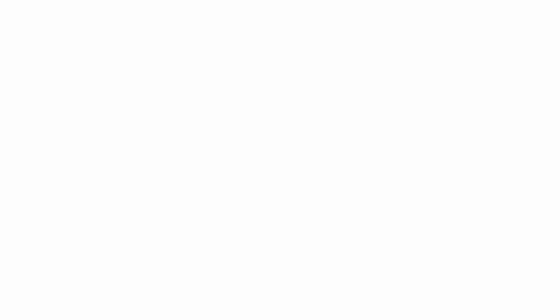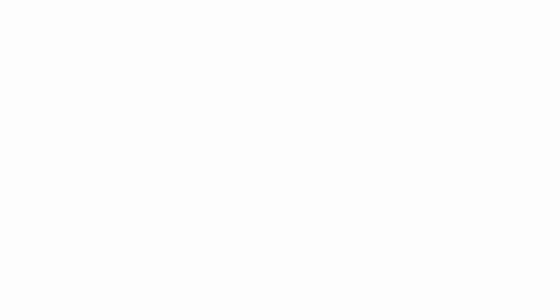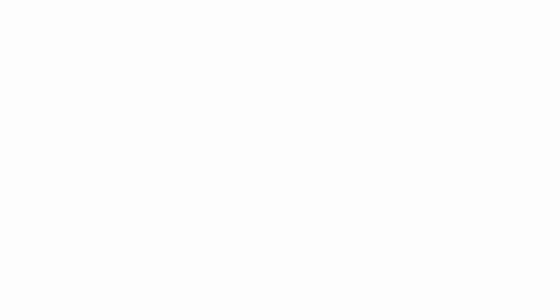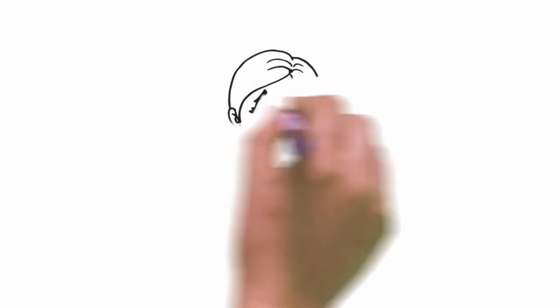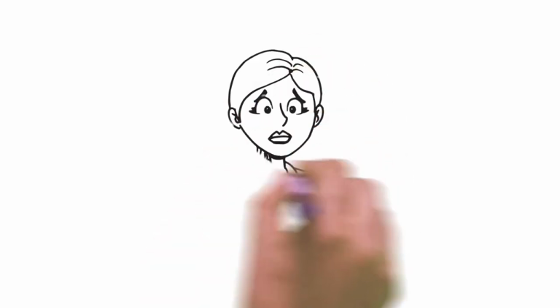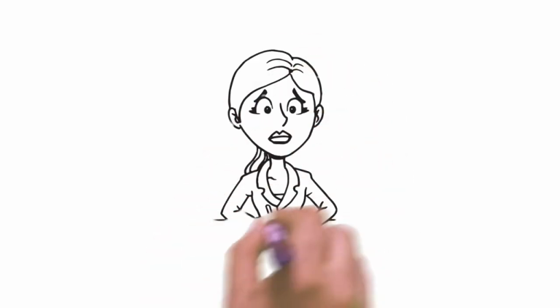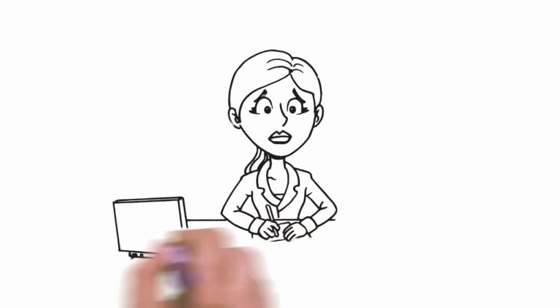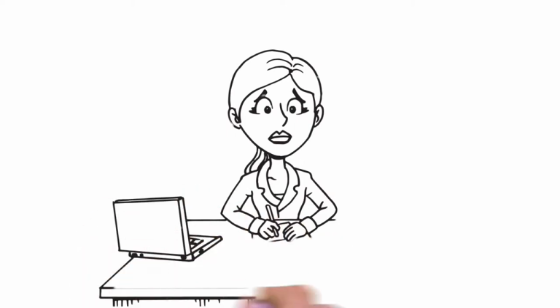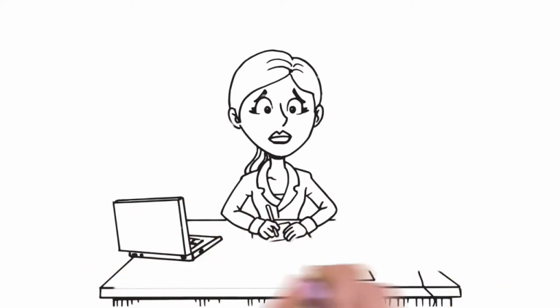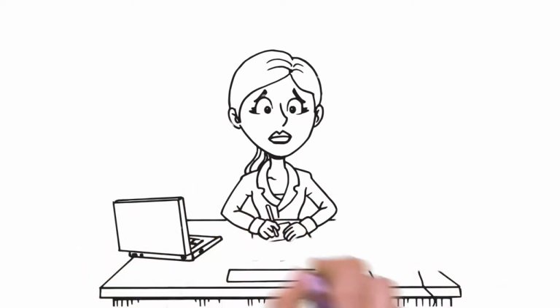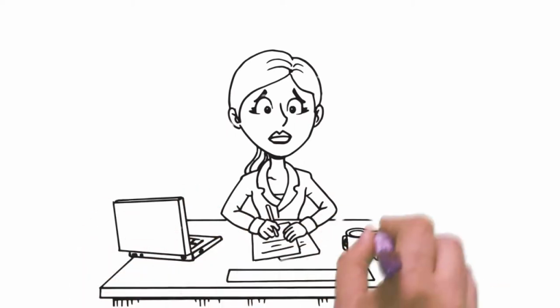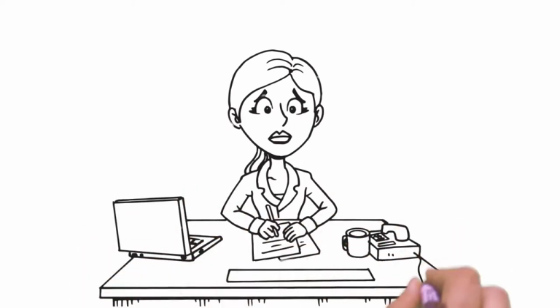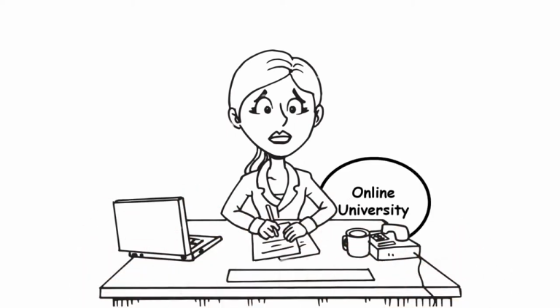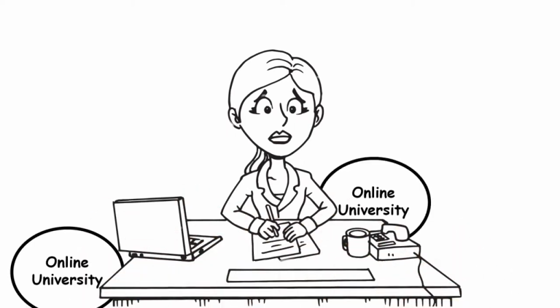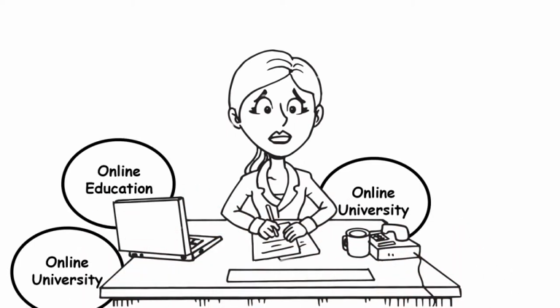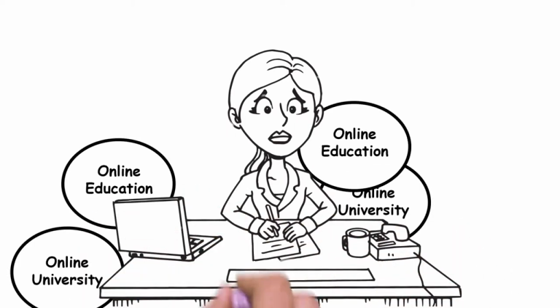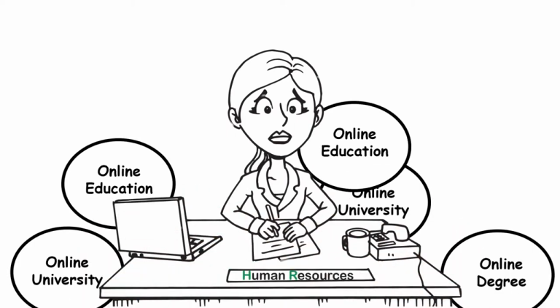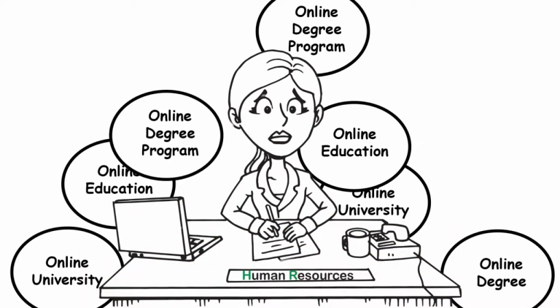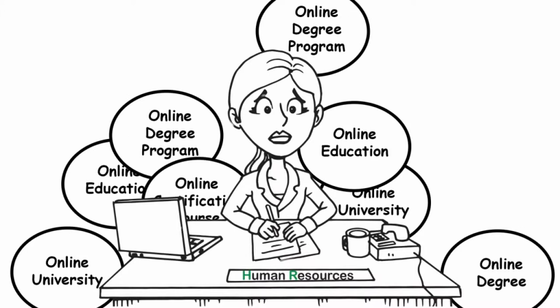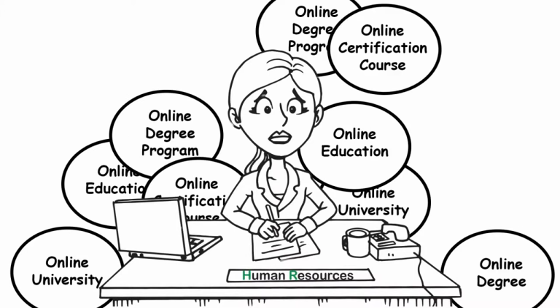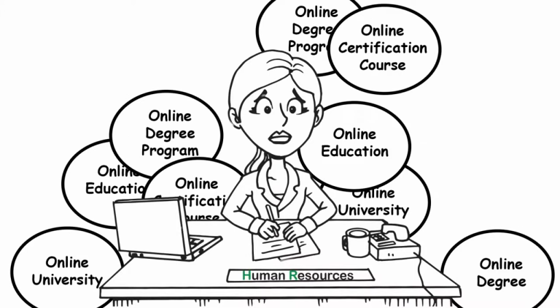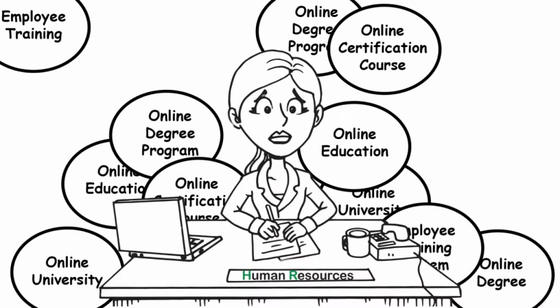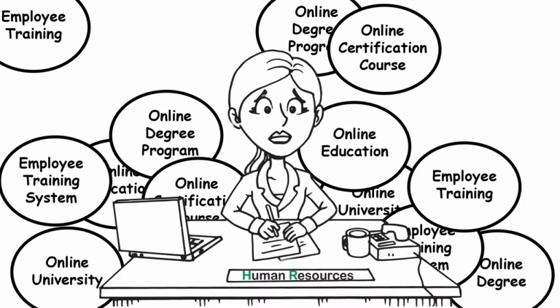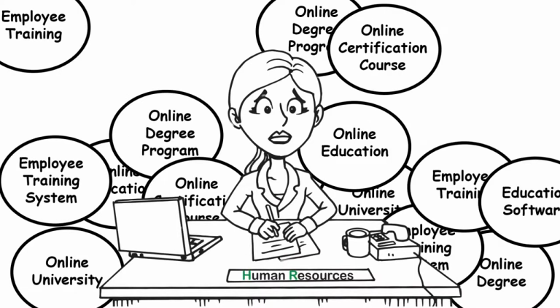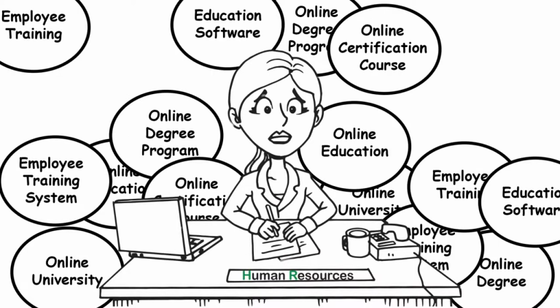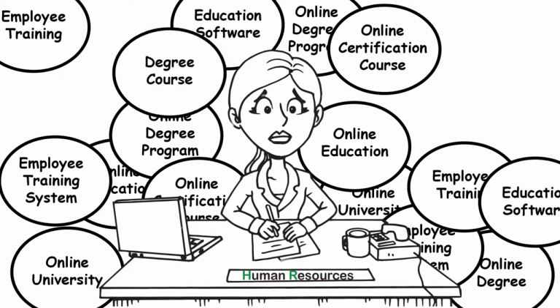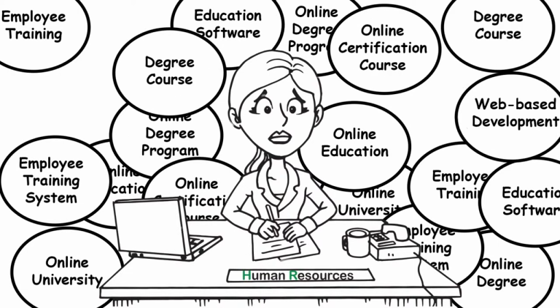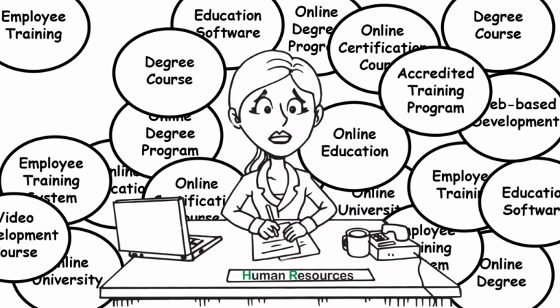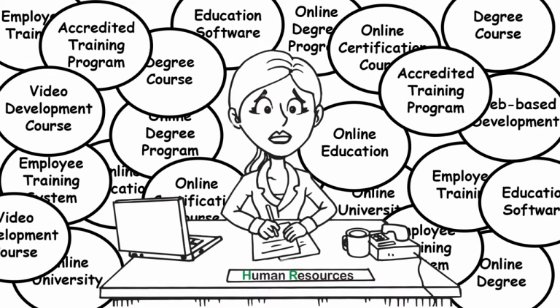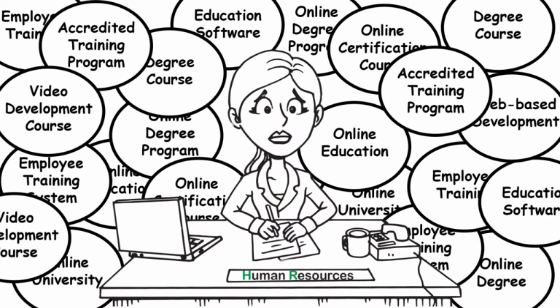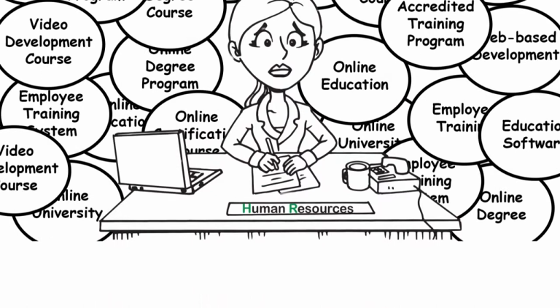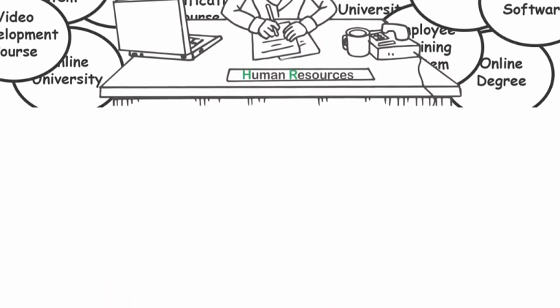When it comes to employee education and skill assessments, there are a lot of options available. And if you're in charge of HR, managing them all can become confusing, exhausting, and can take away from other important tasks daily.